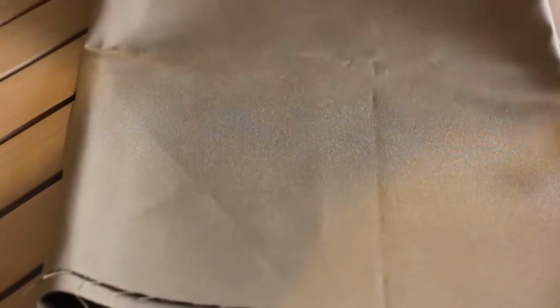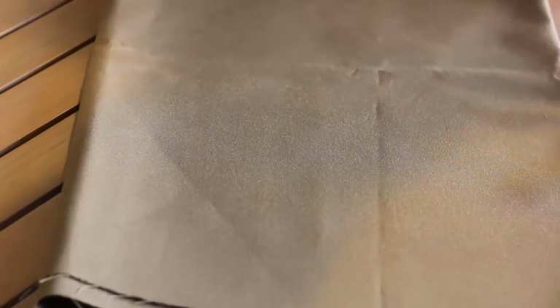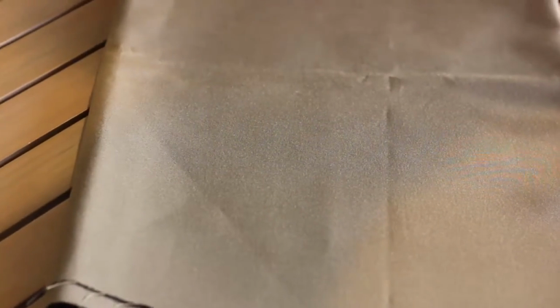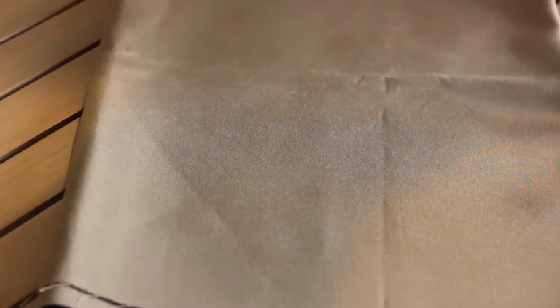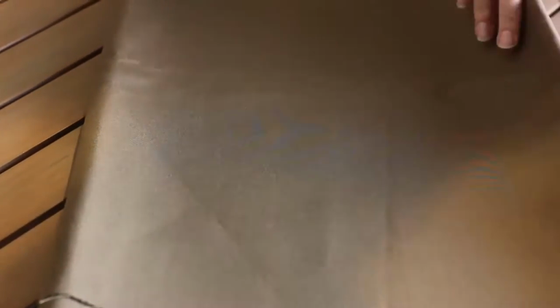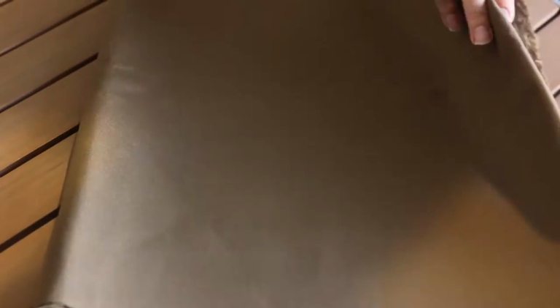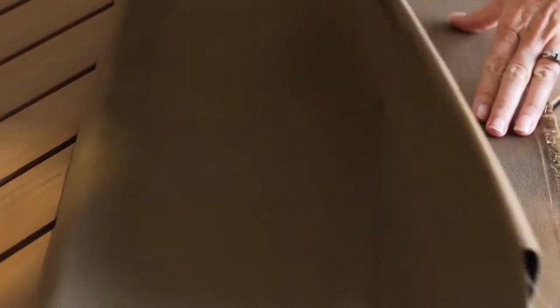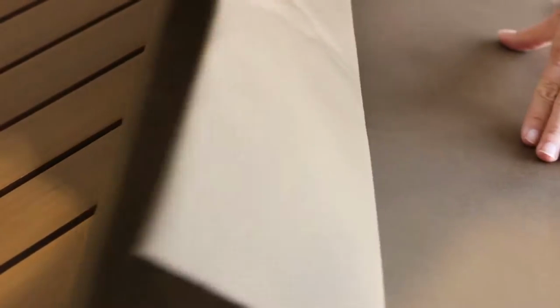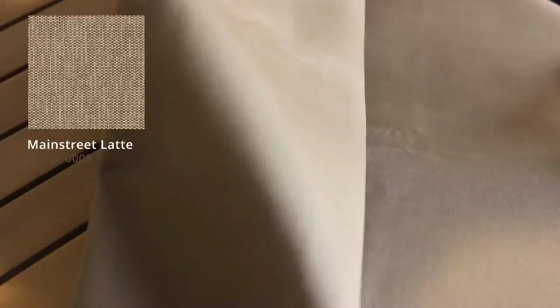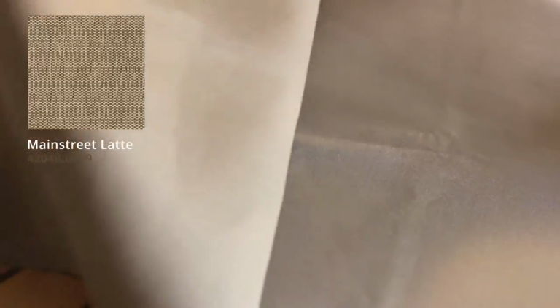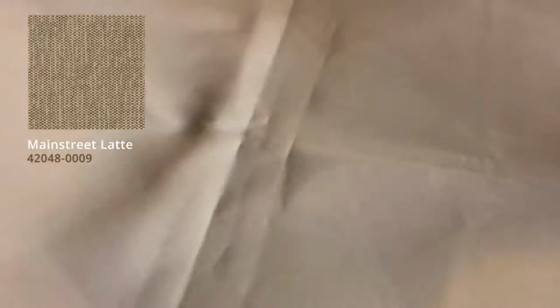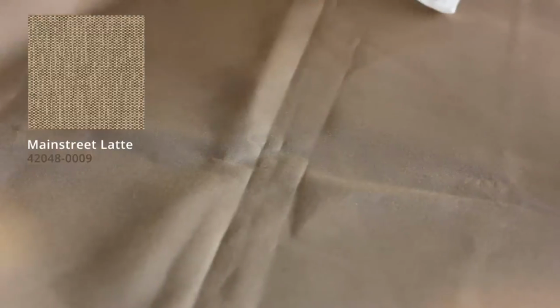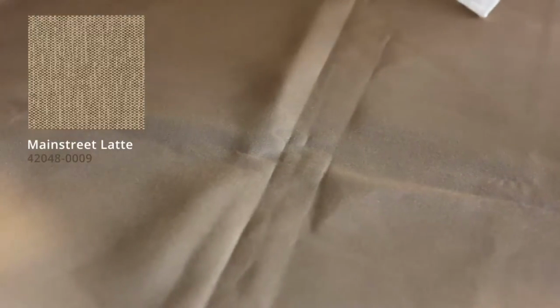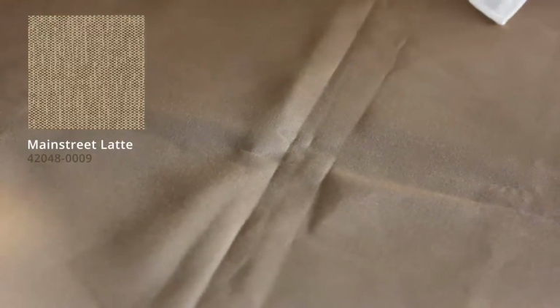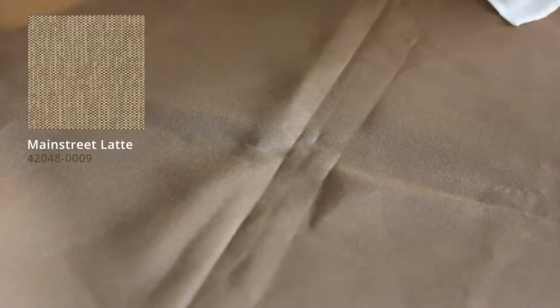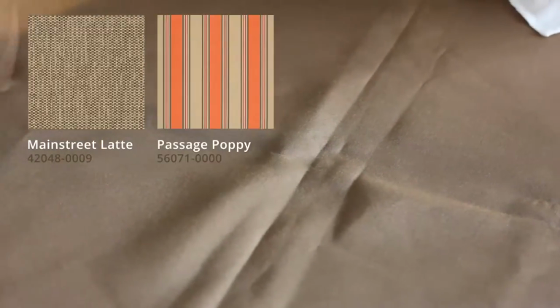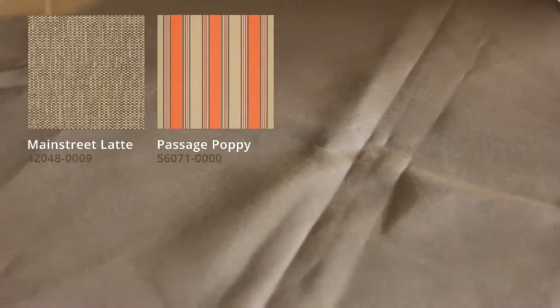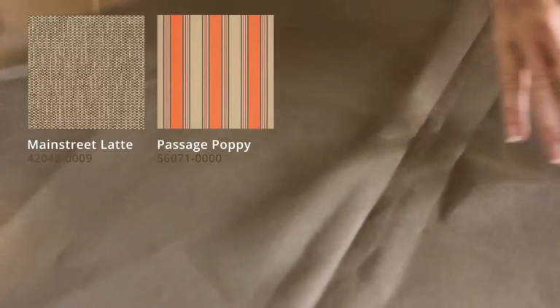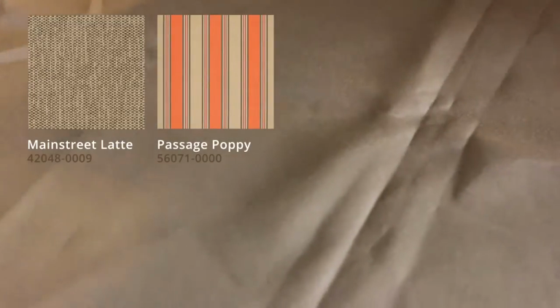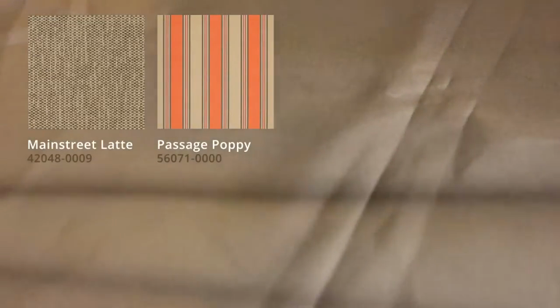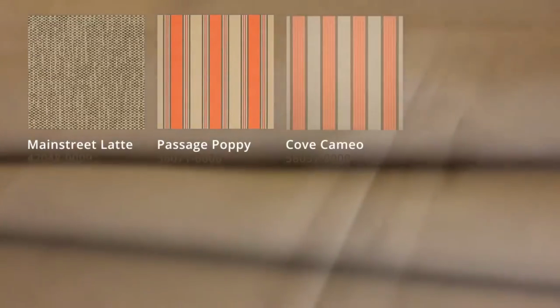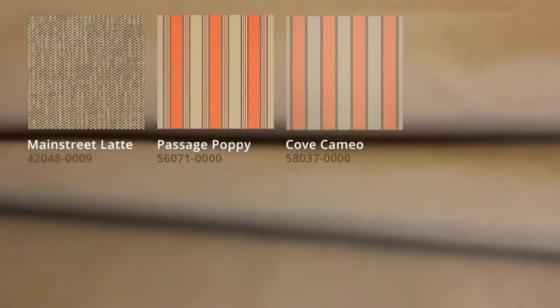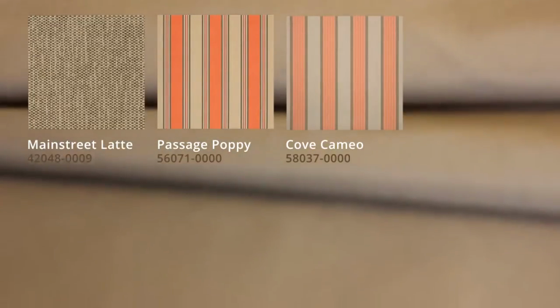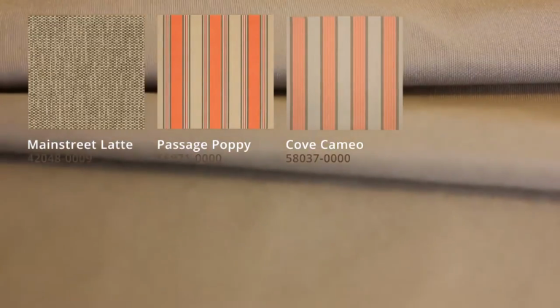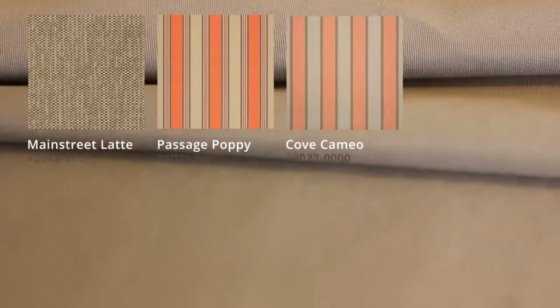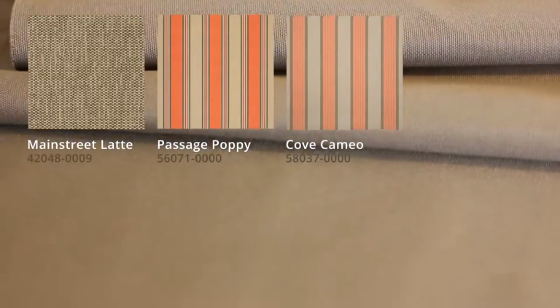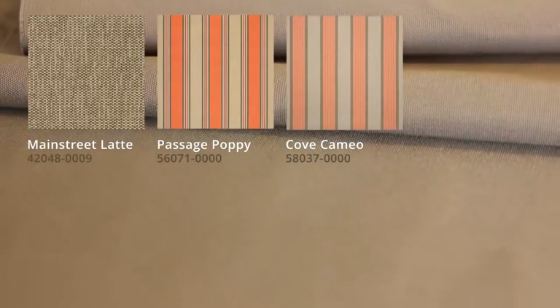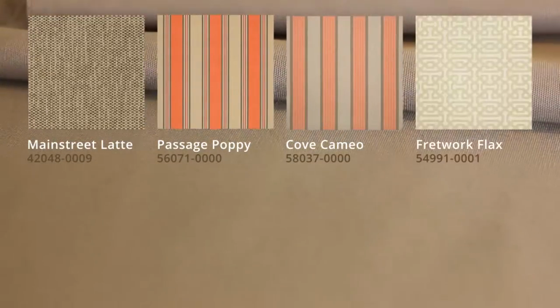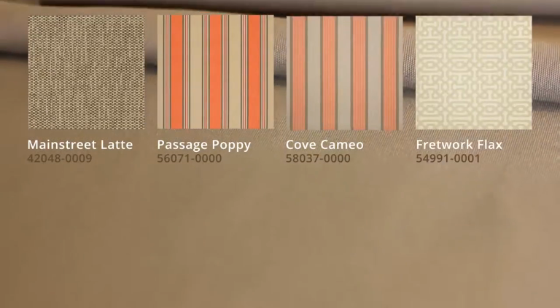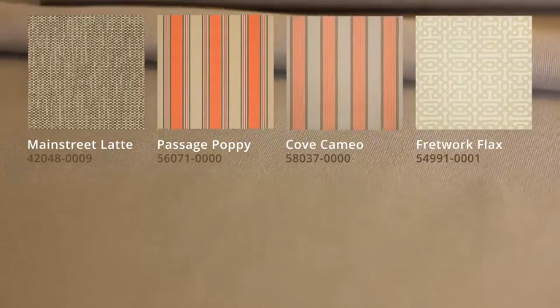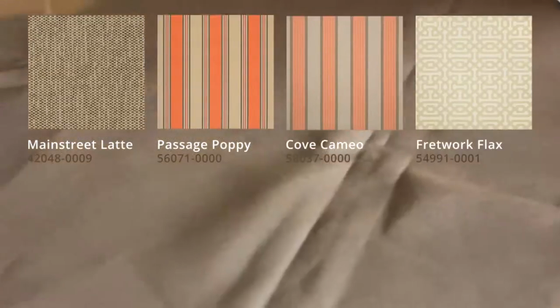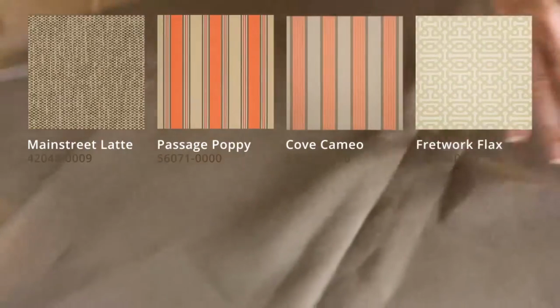It coordinates with a variety of patterns including Sunbrella Main Street Latte, Sunbrella Passage Poppy, Sunbrella Cove Cameo, and Sunbrella Fretwork Flex.